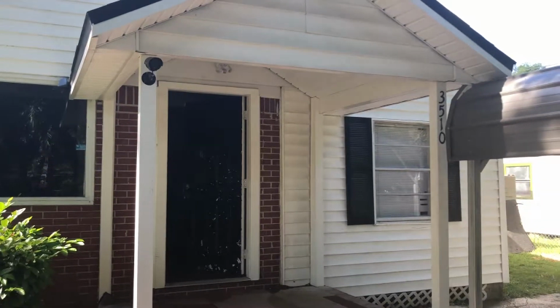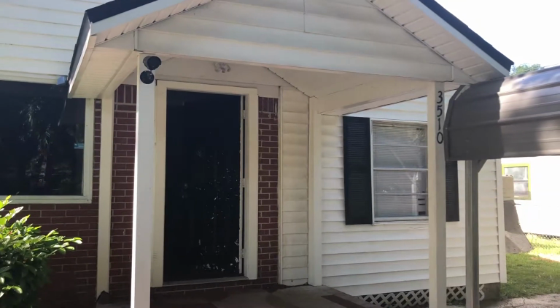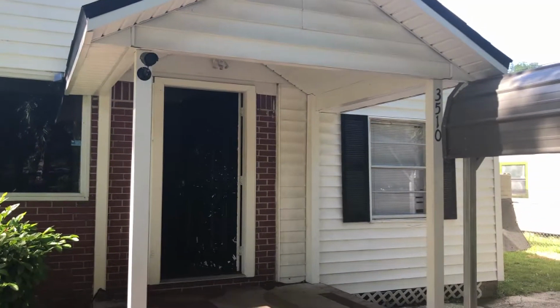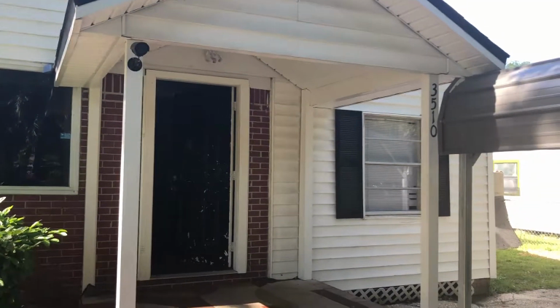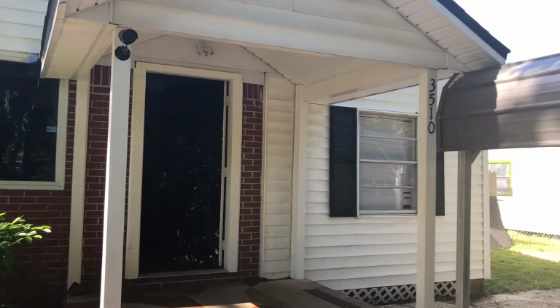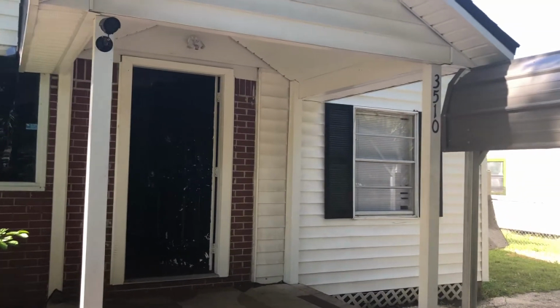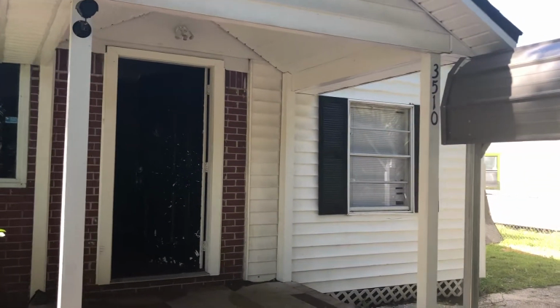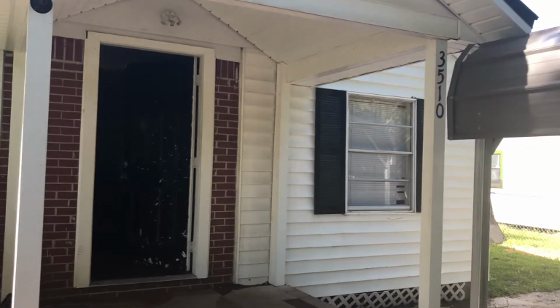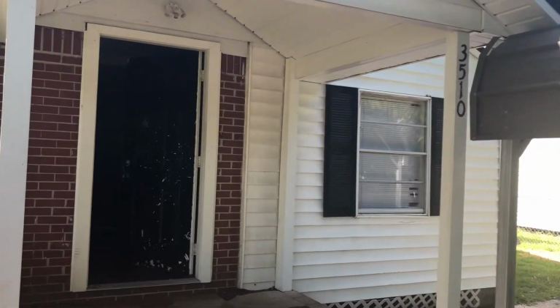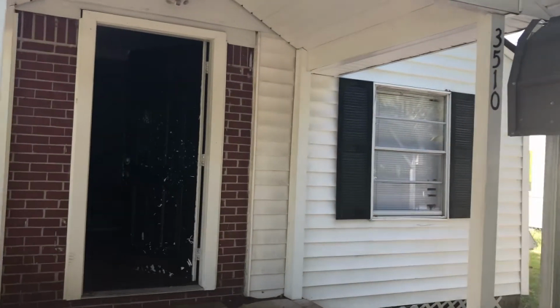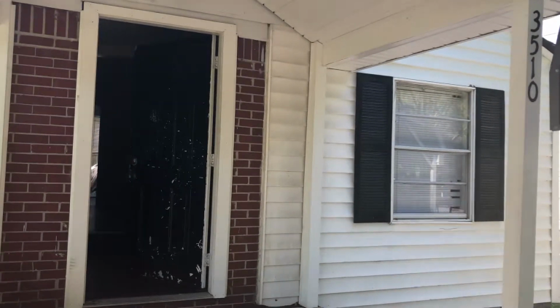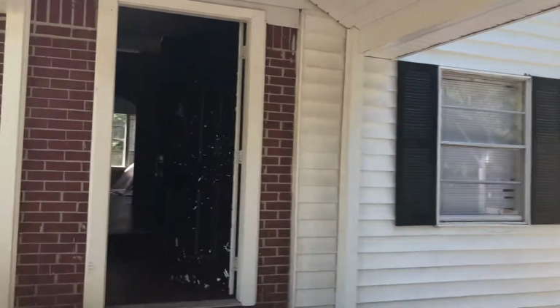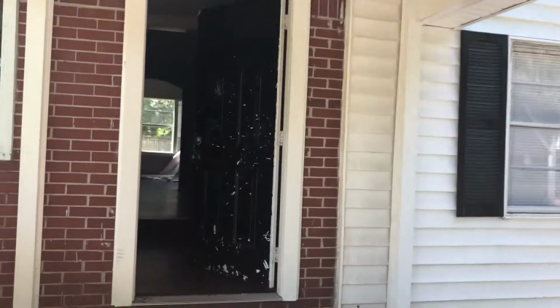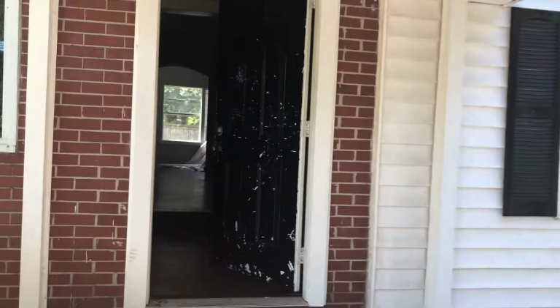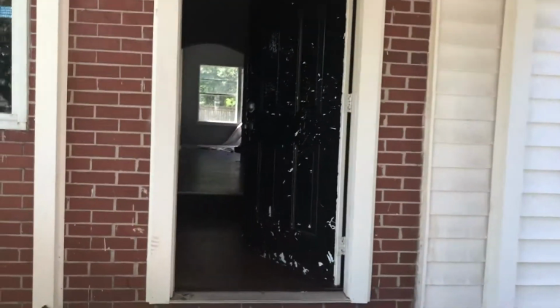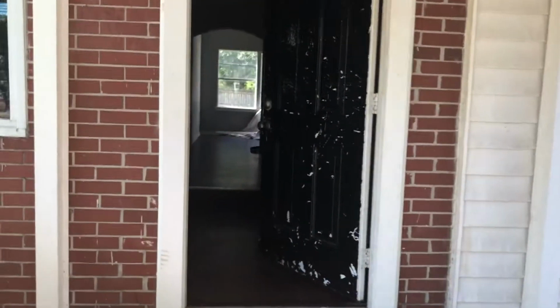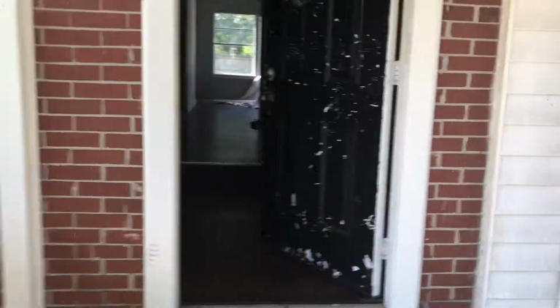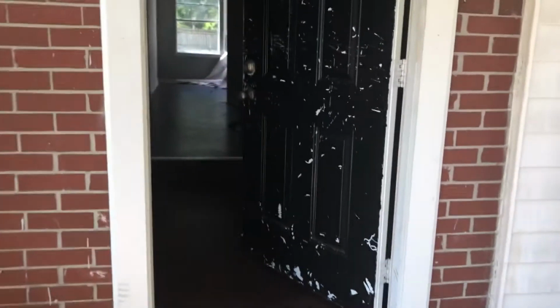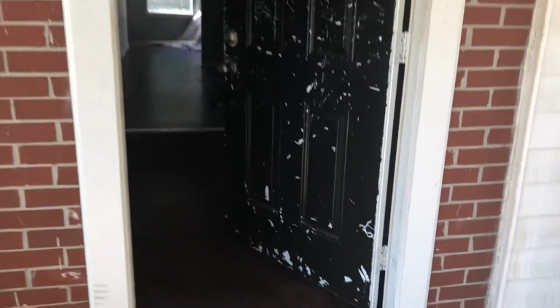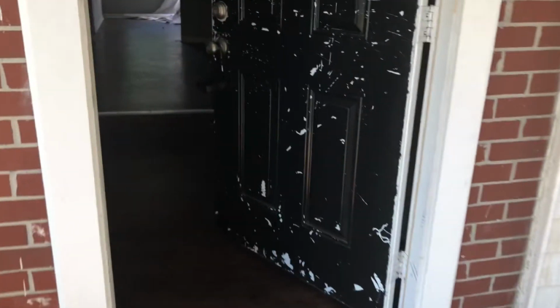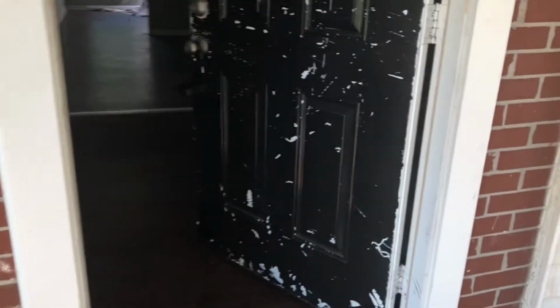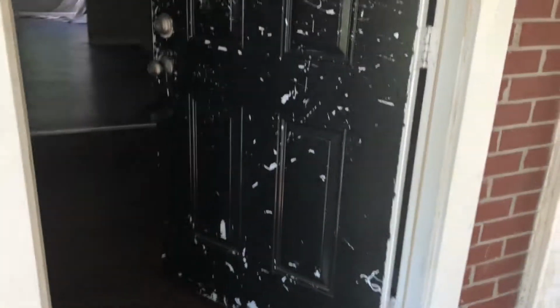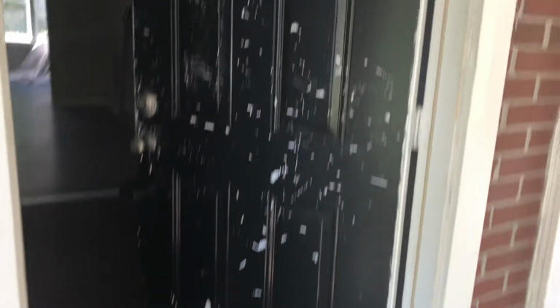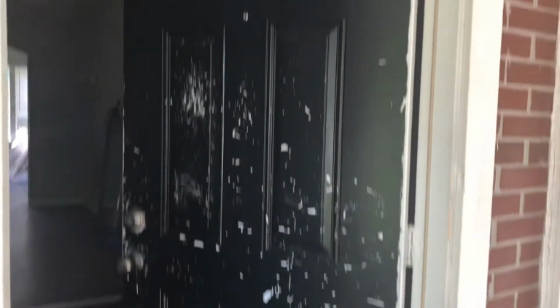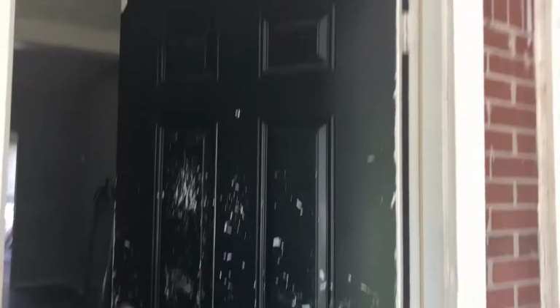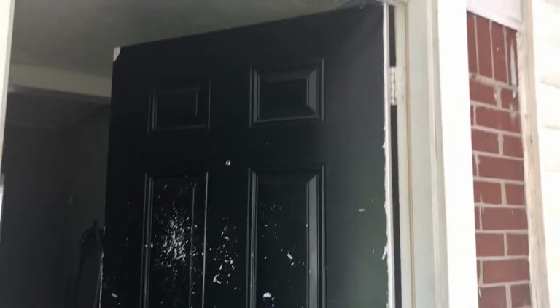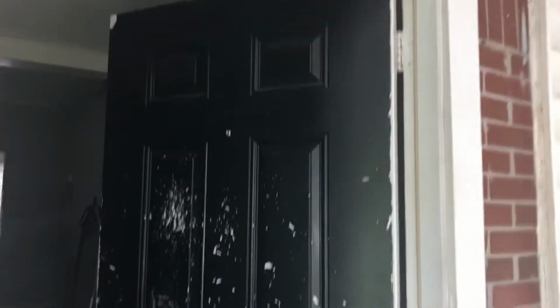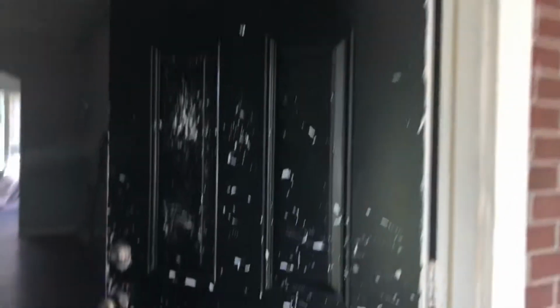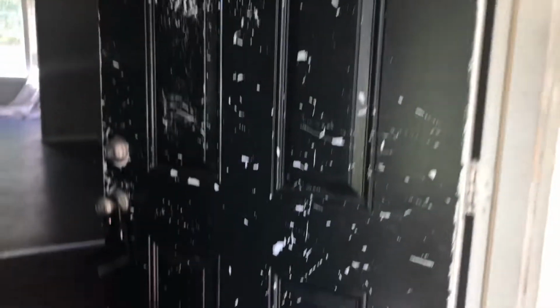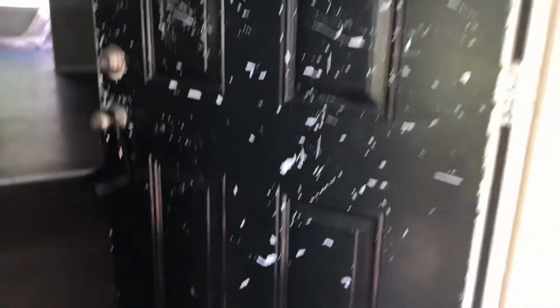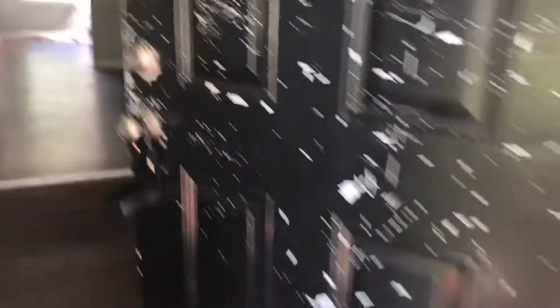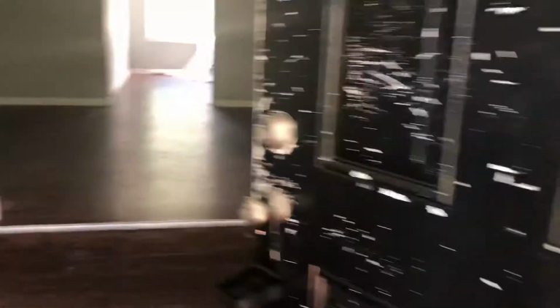Hi, this is Candace with GWB. We're here at 3510 Andrews Street to do a scope walk. We will need to repaint the front door and trim — it's very scratched up.